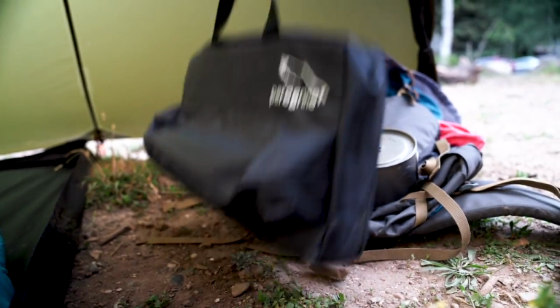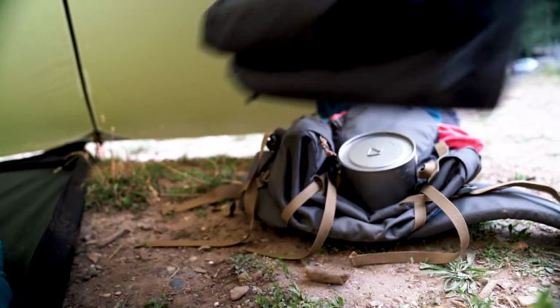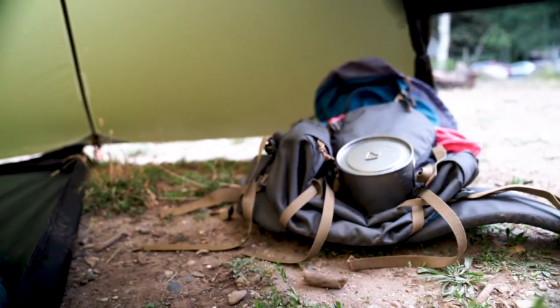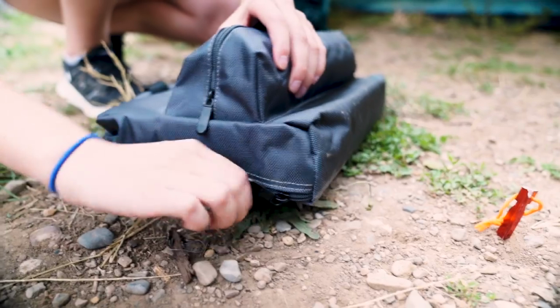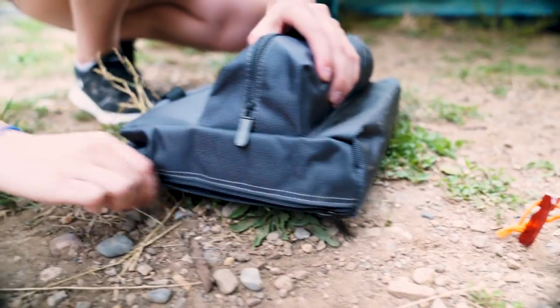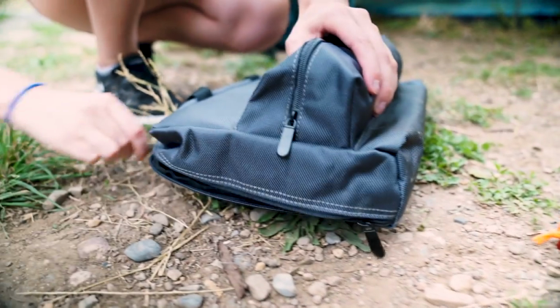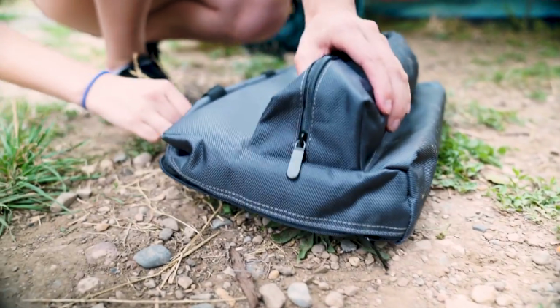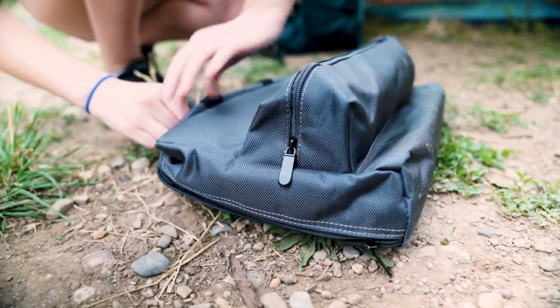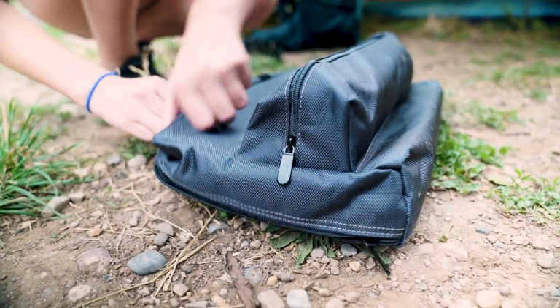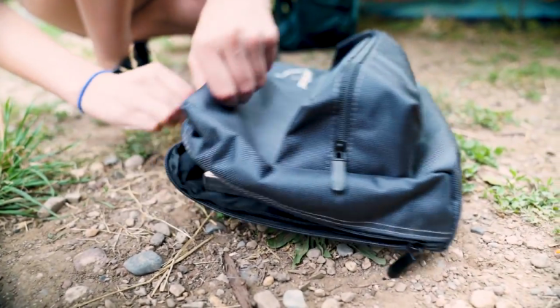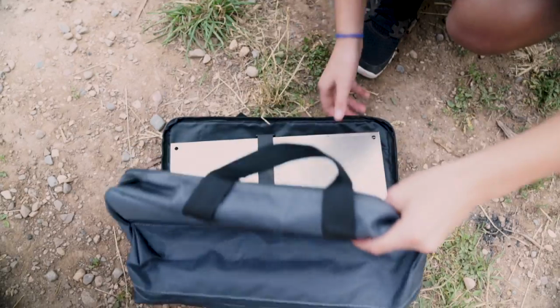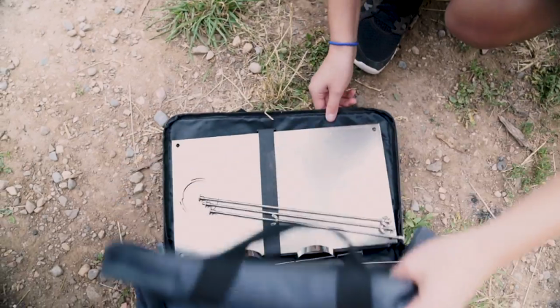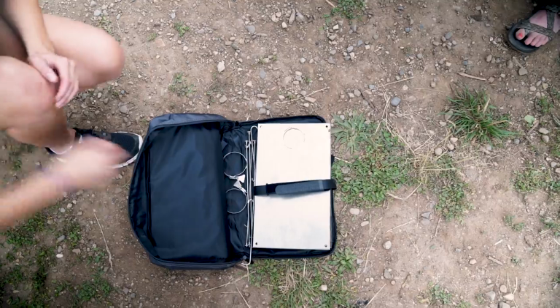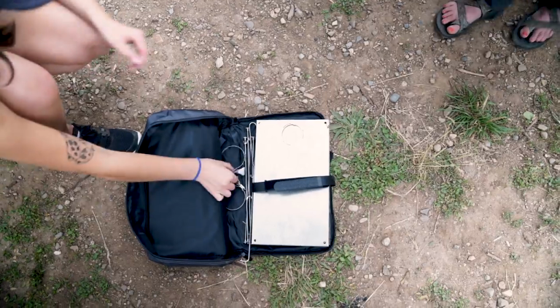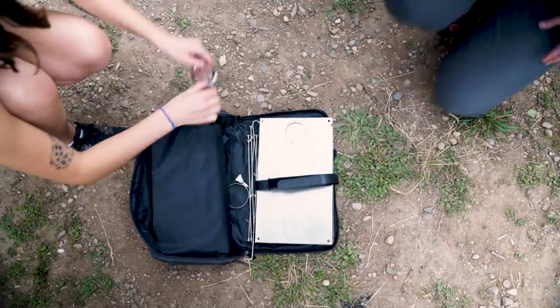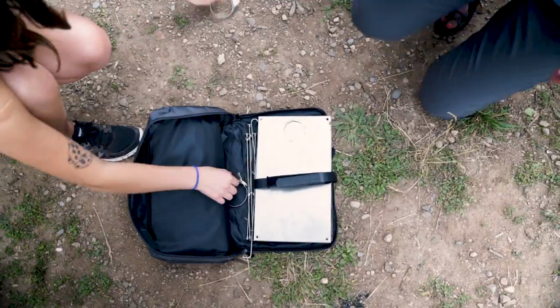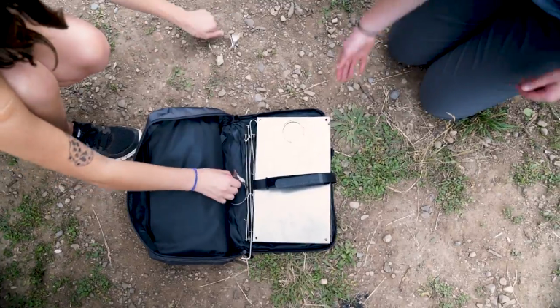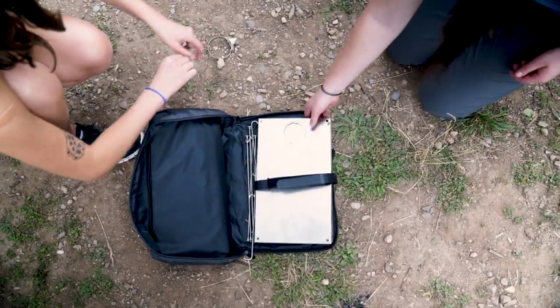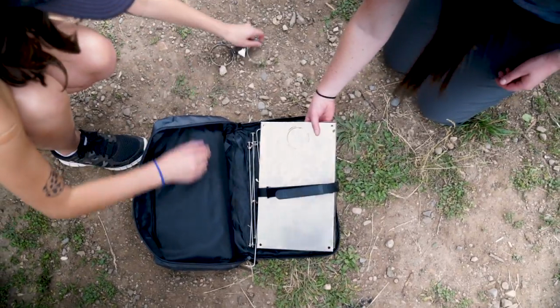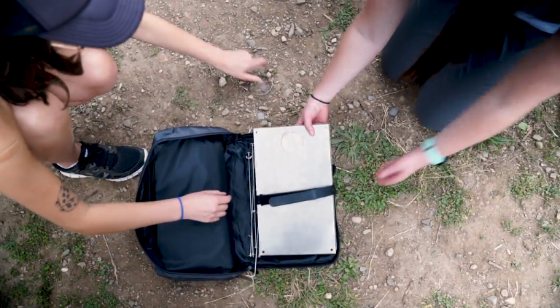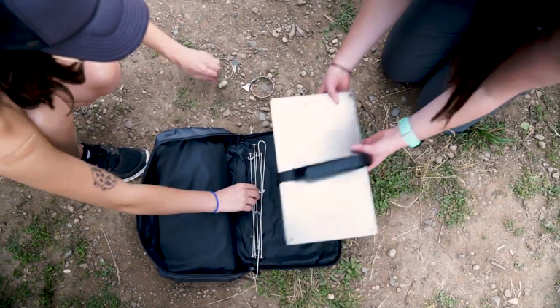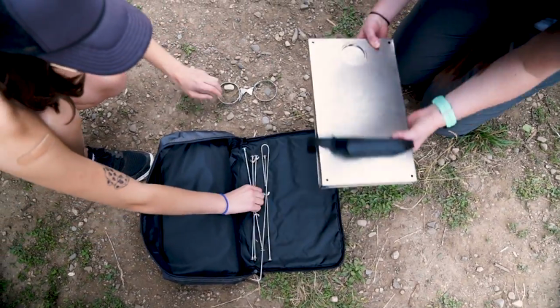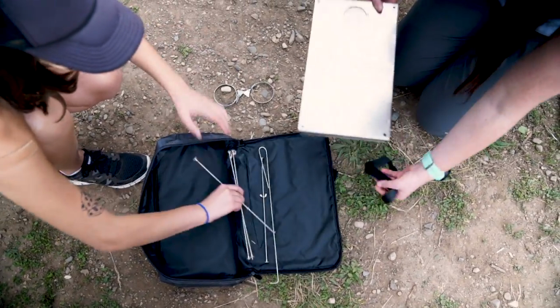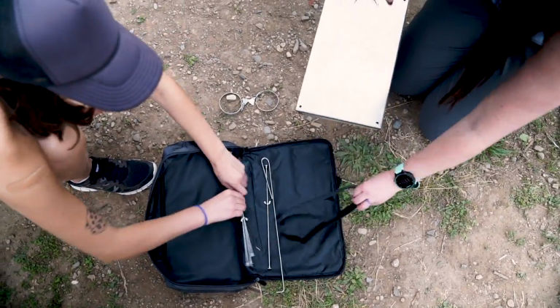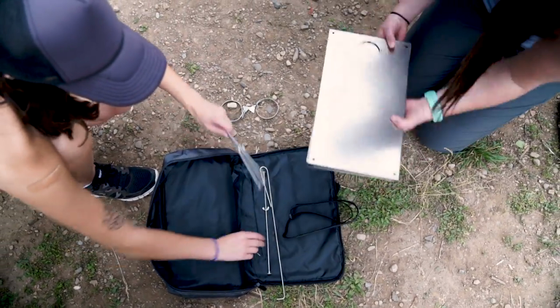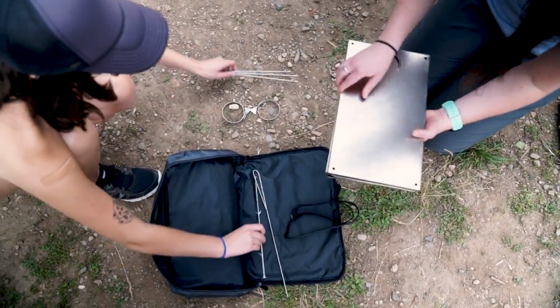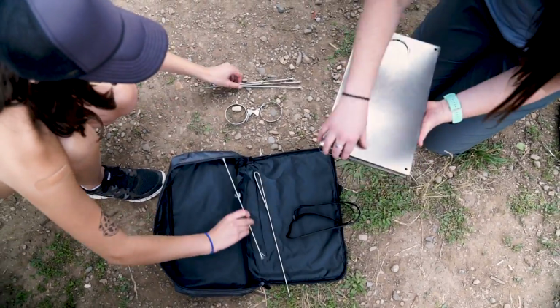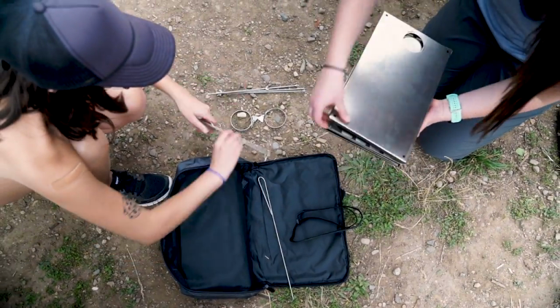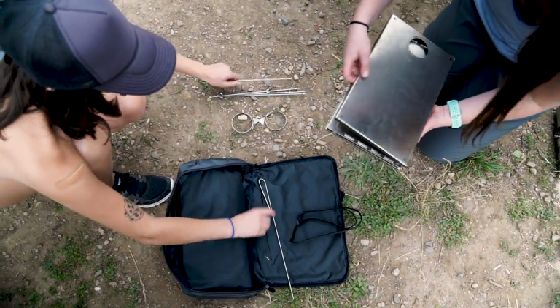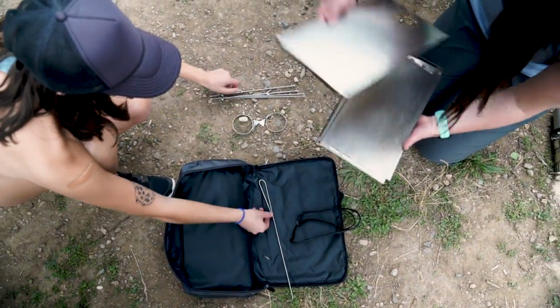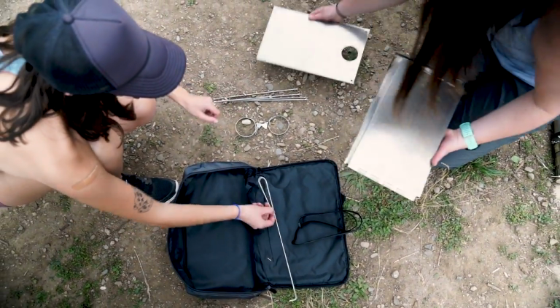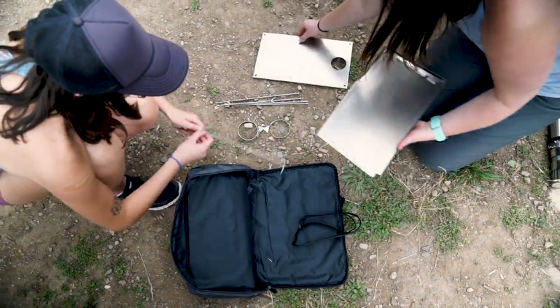Let's grab your bag and start building. Once you have found your perfect campsite and are ready to set up the stove, start by finding the base plate and setting it on the ground.